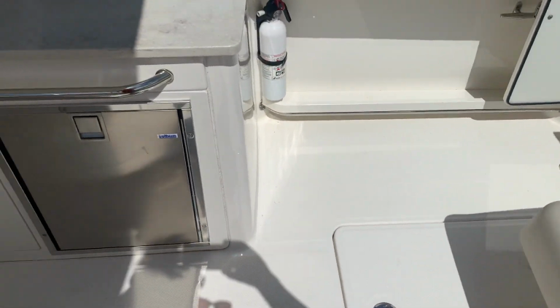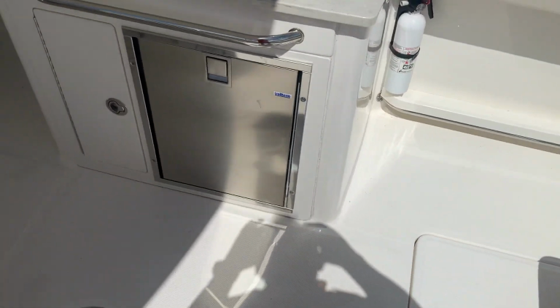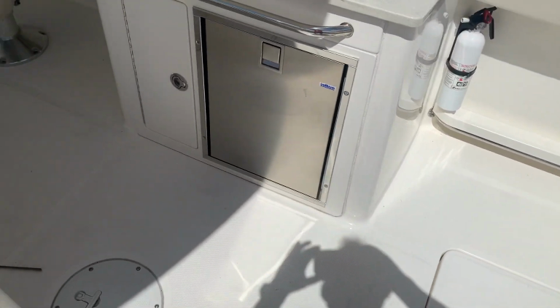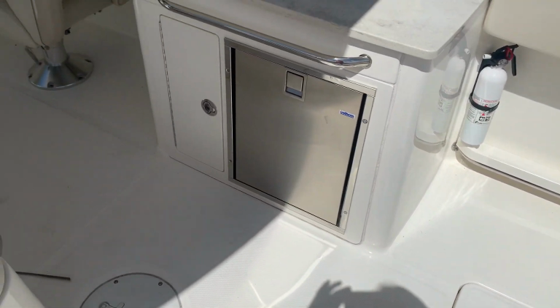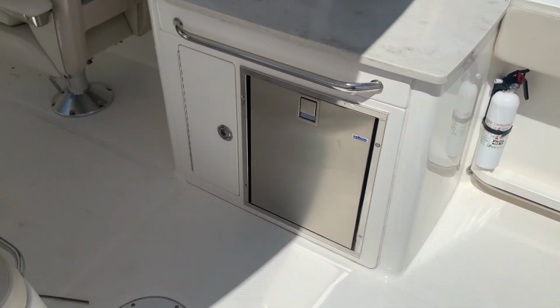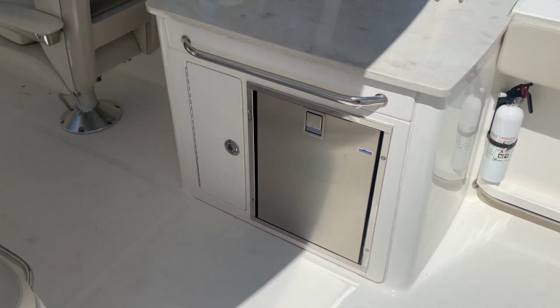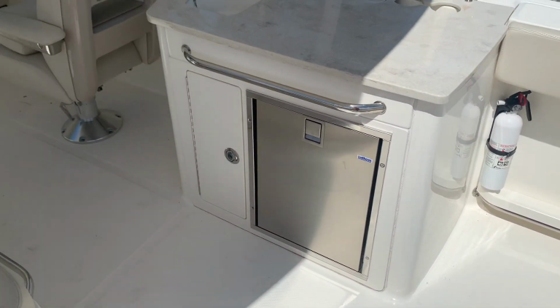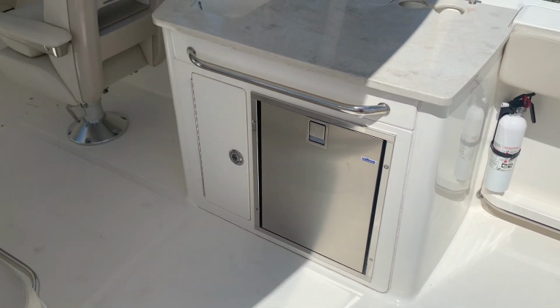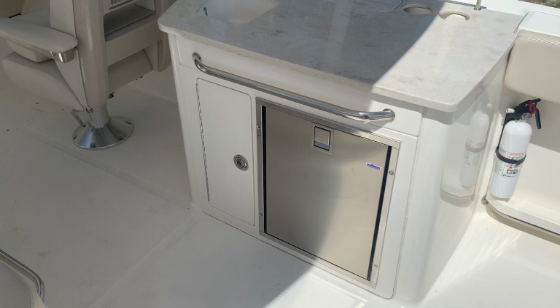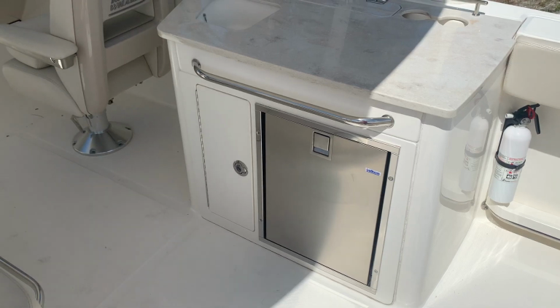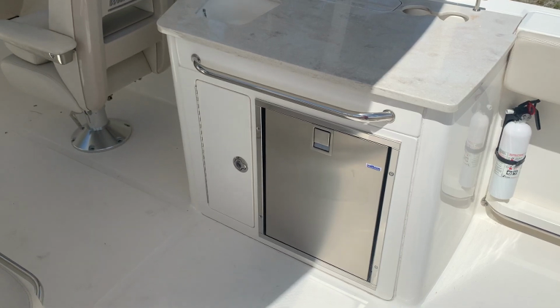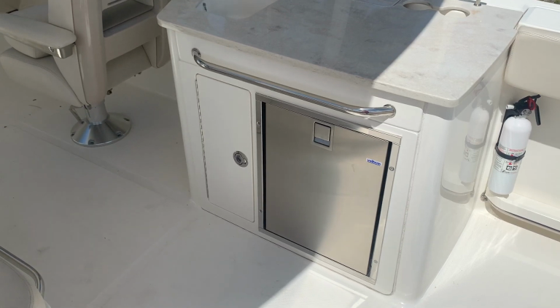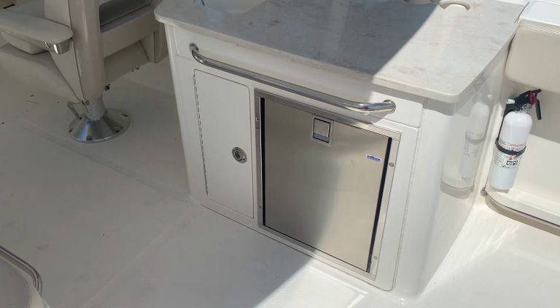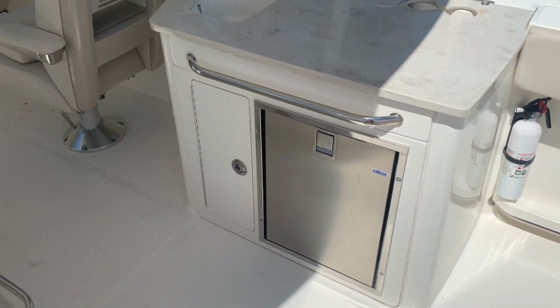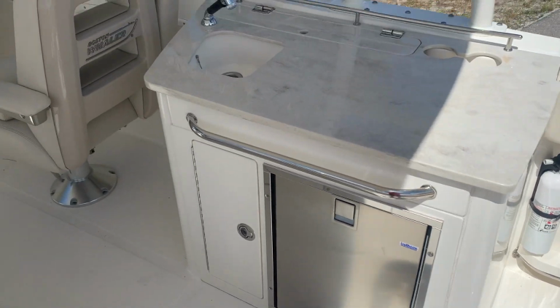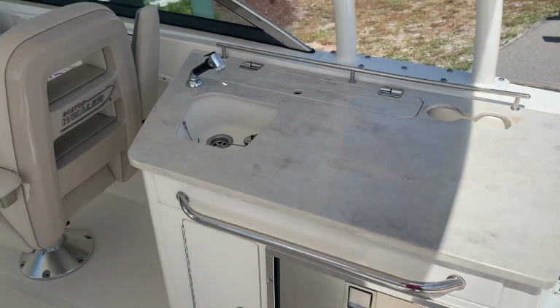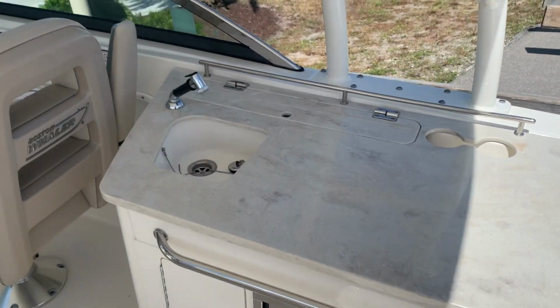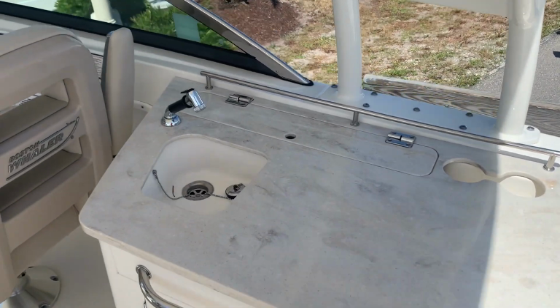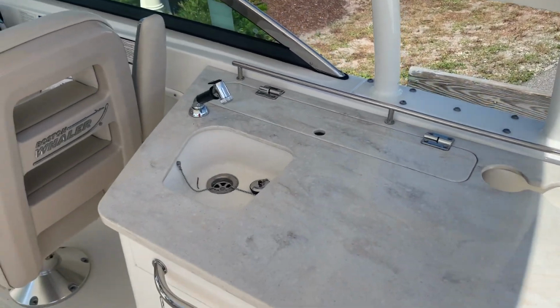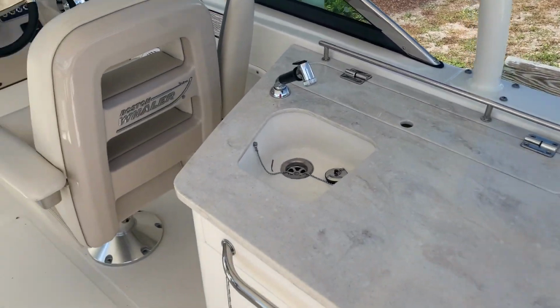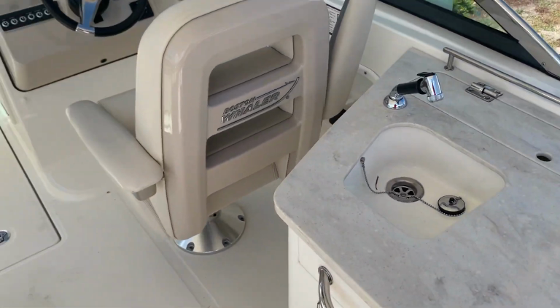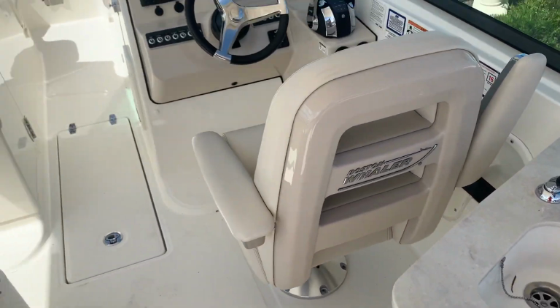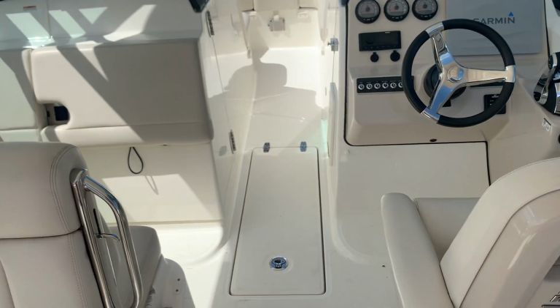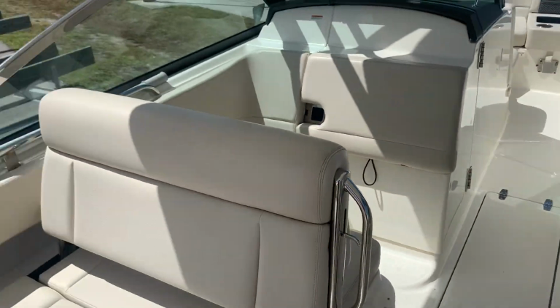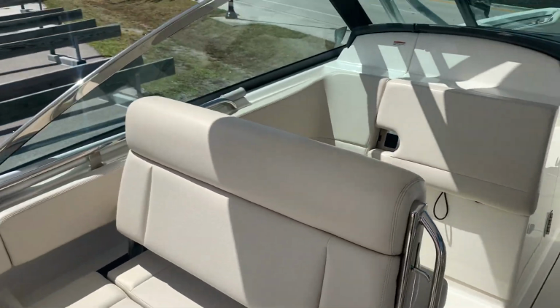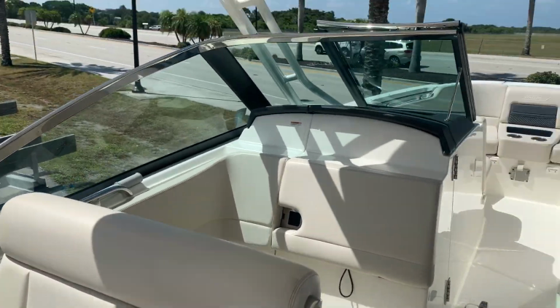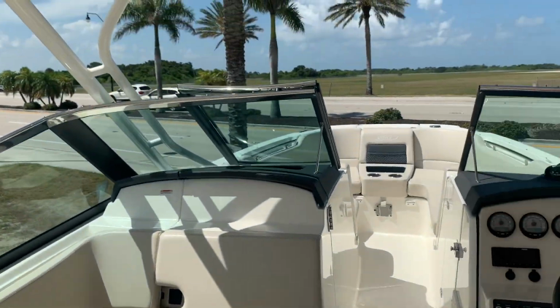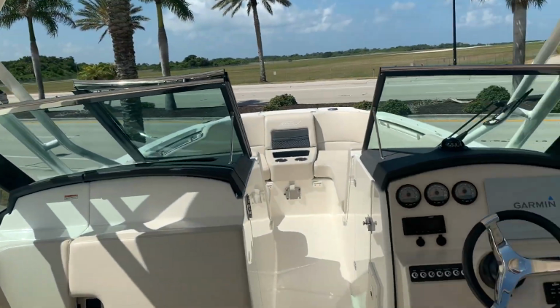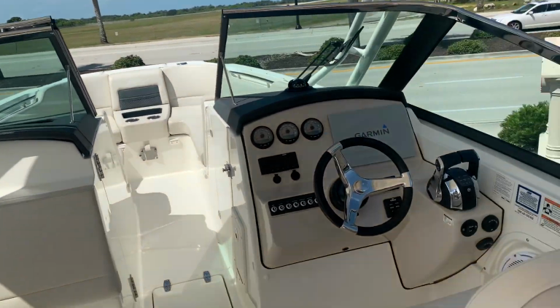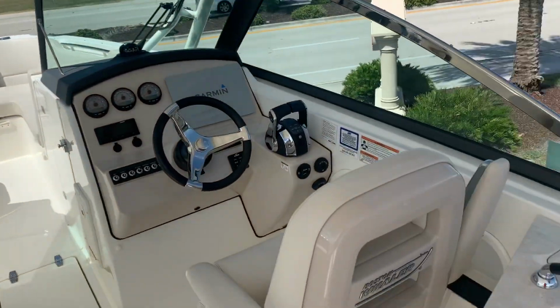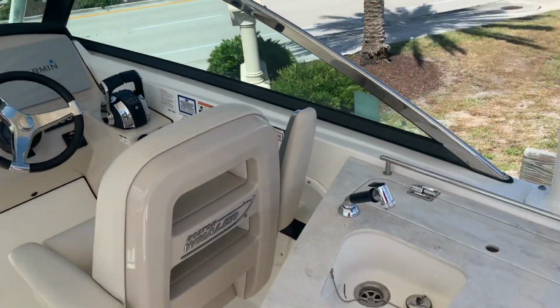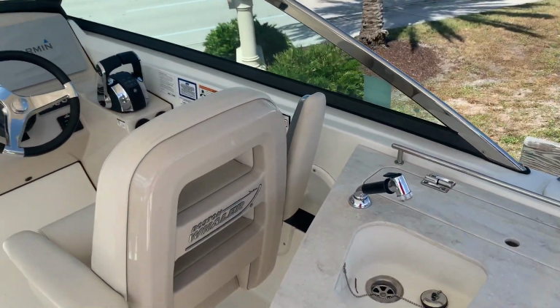This one also has your summer kitchen here, which gives you your refrigerator. Wet bar right here. As you can see, the boat is close to like-new condition. Very, very nice.